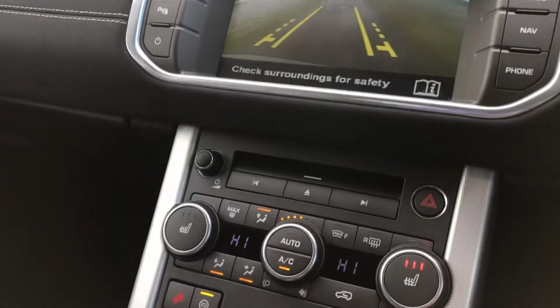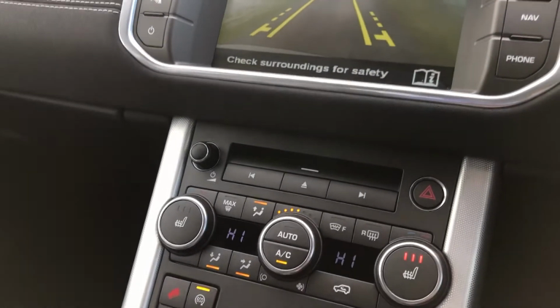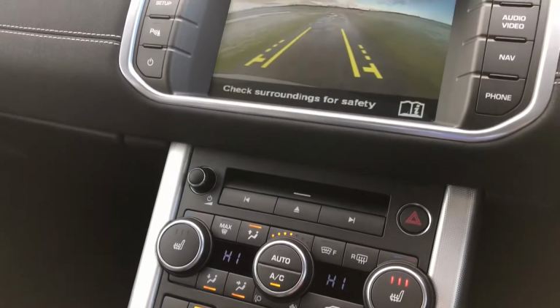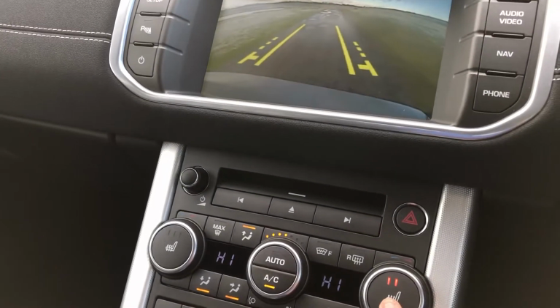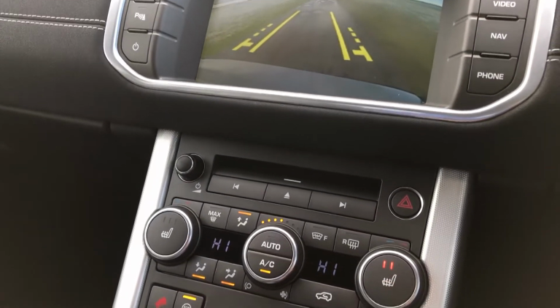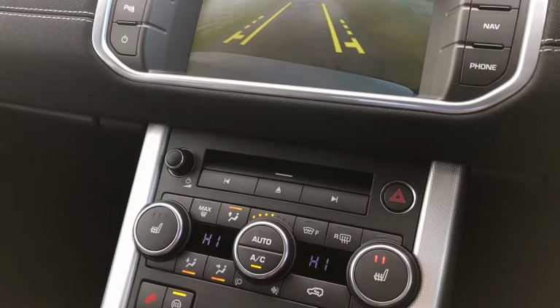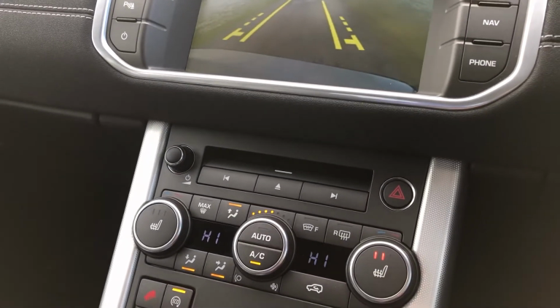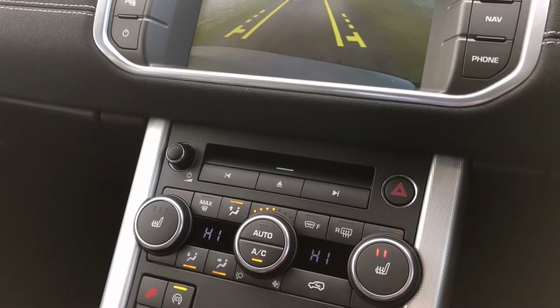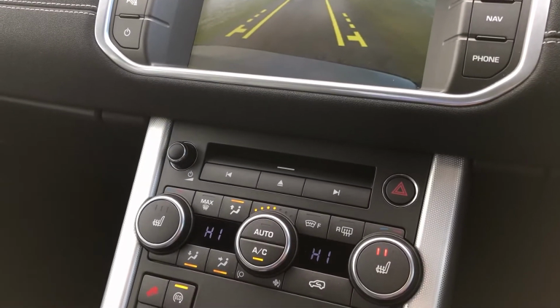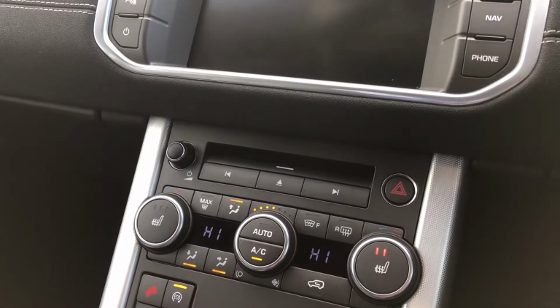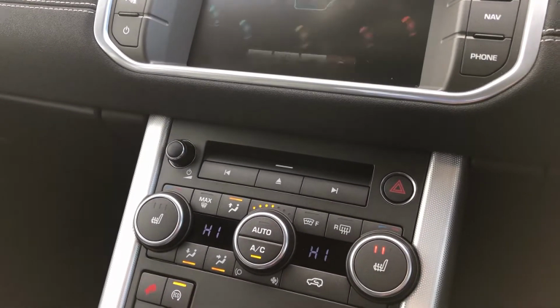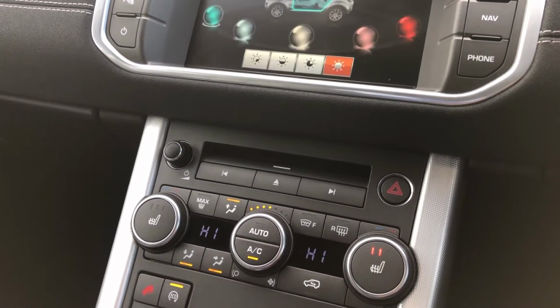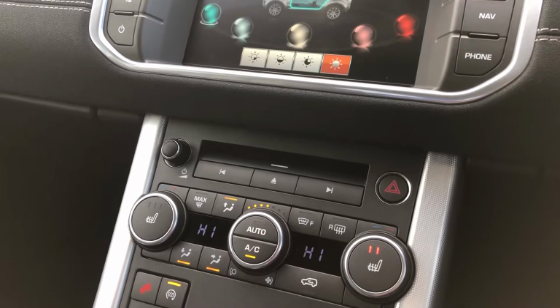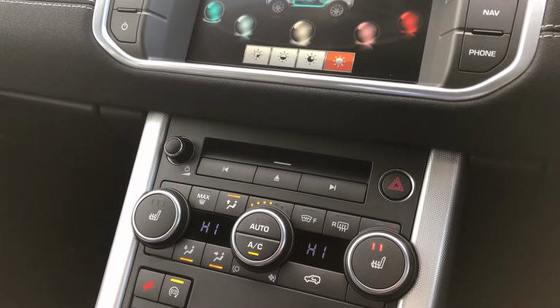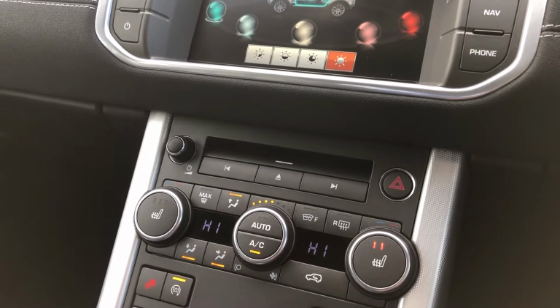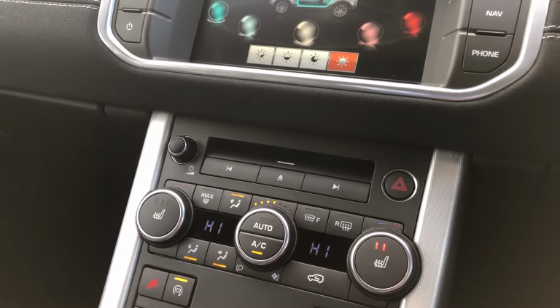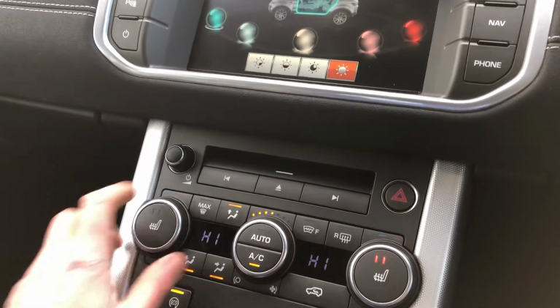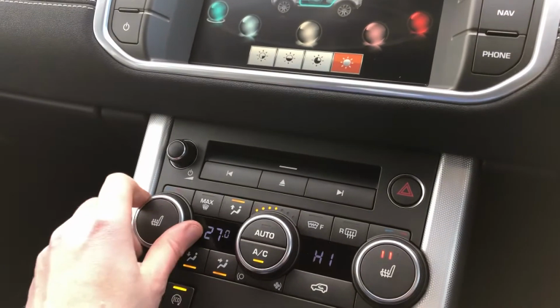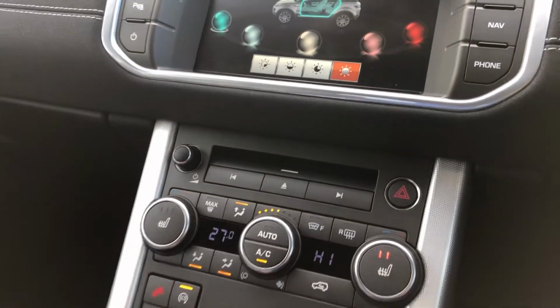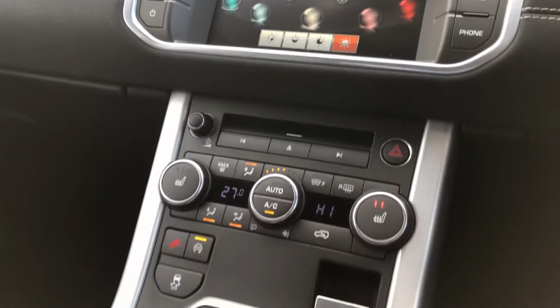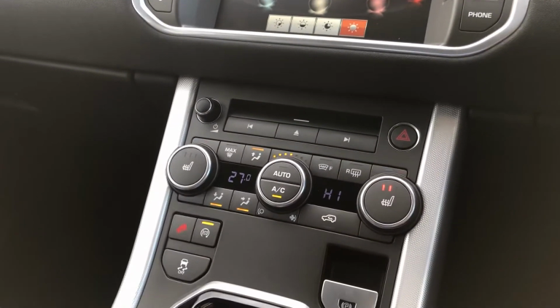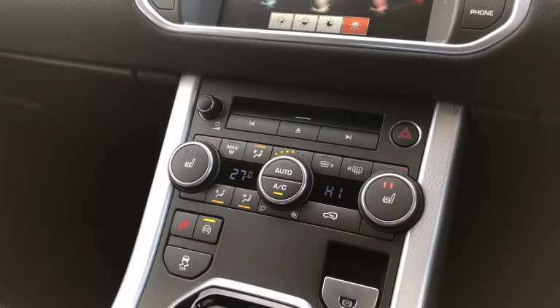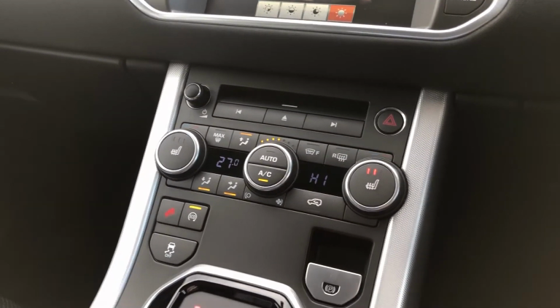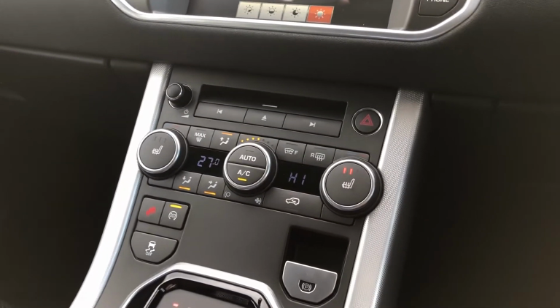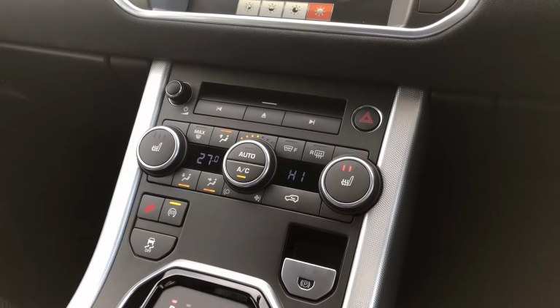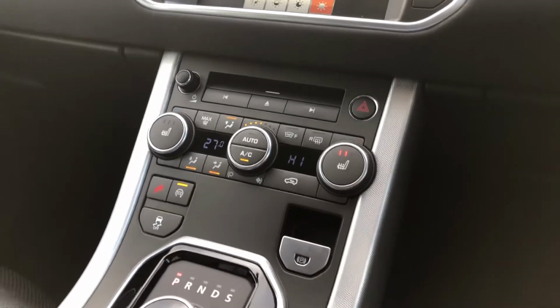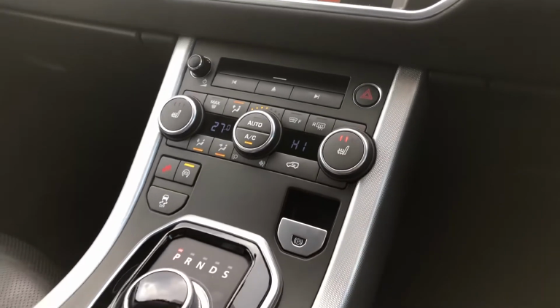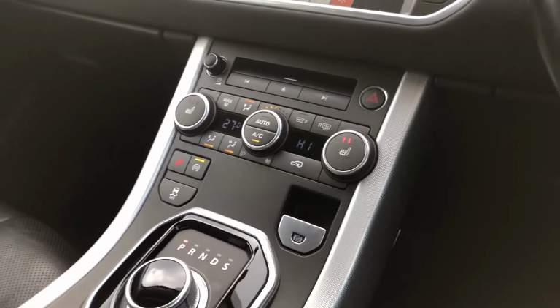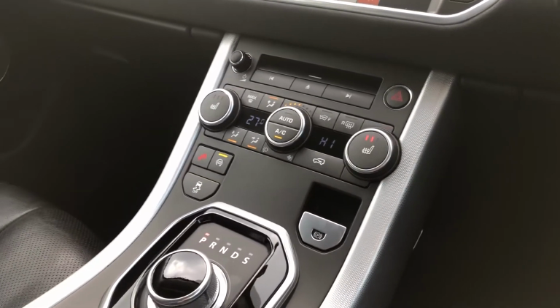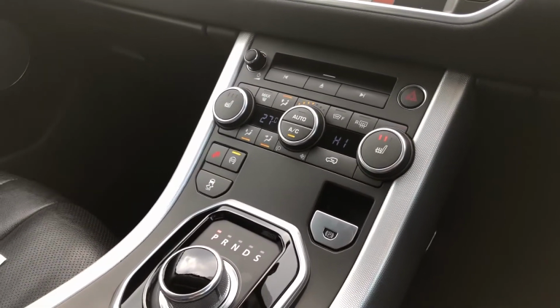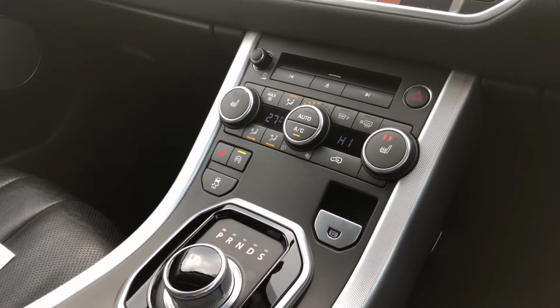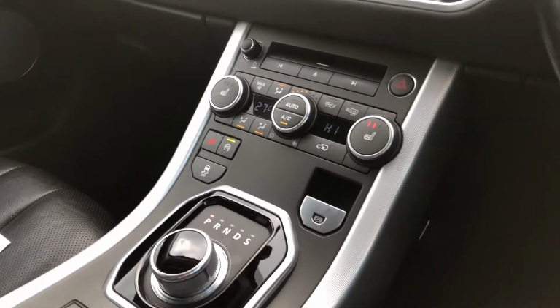As we move down we have the controls for the front heated seats, perfect for cold wintry mornings. This vehicle comes with a heated front screen as well as dual zone climate control, auto stop-start, electronic handbrake and the automatic gearbox.